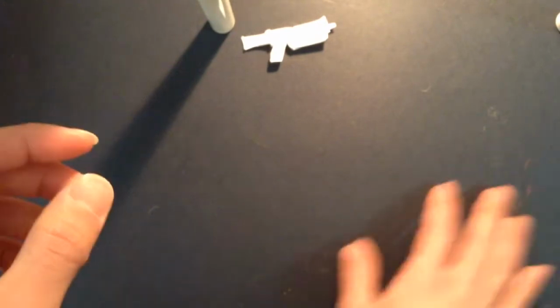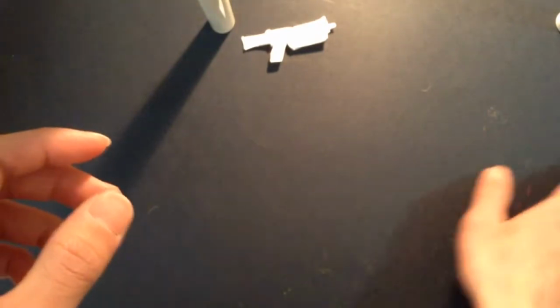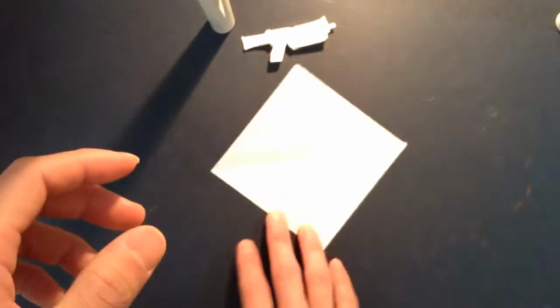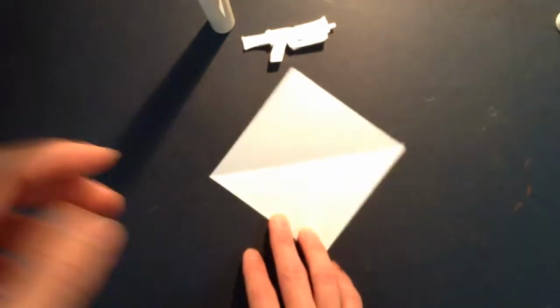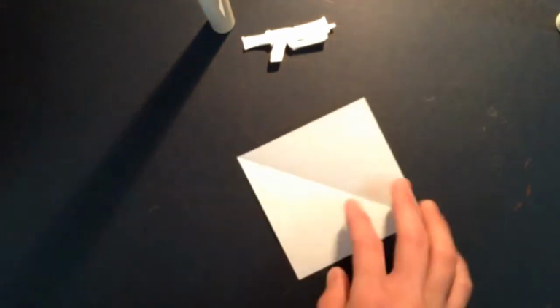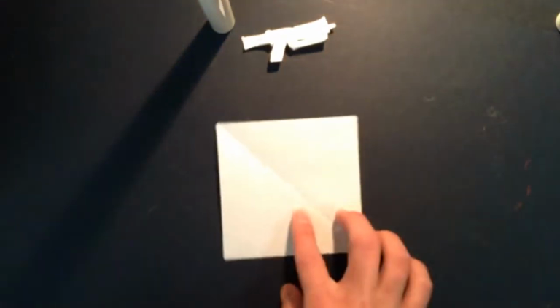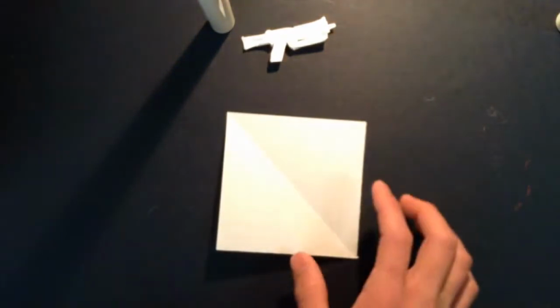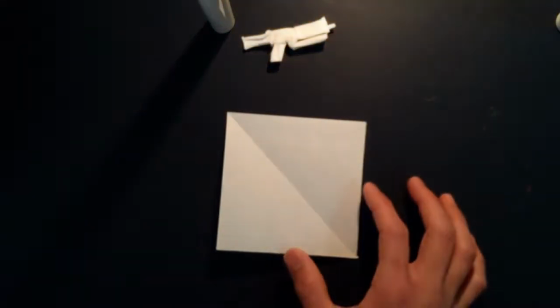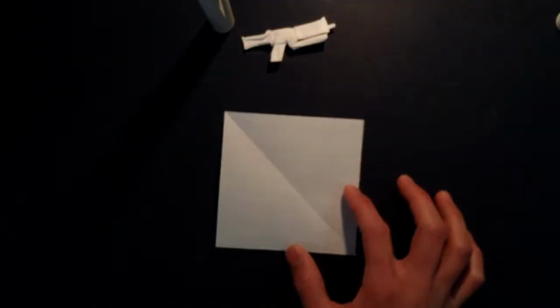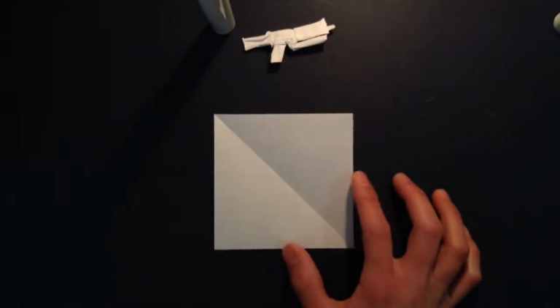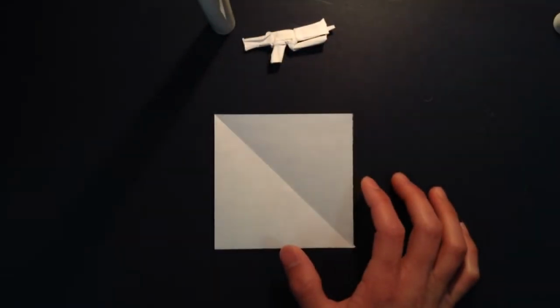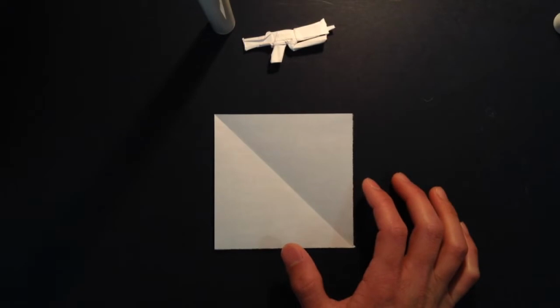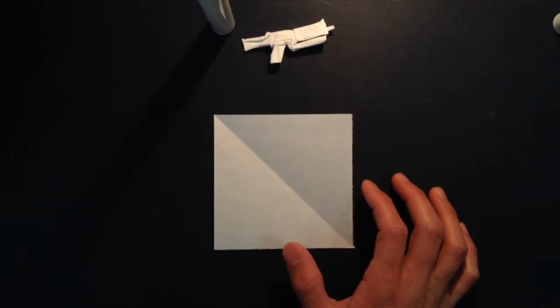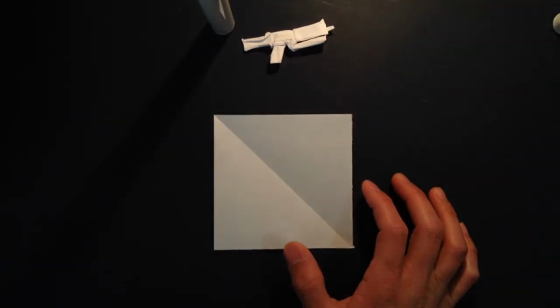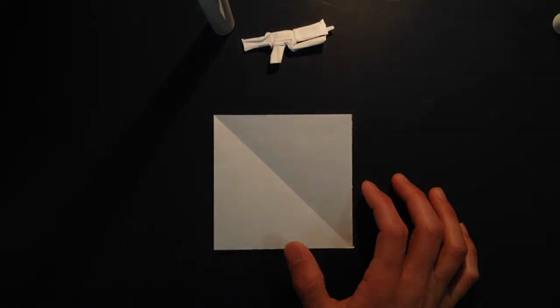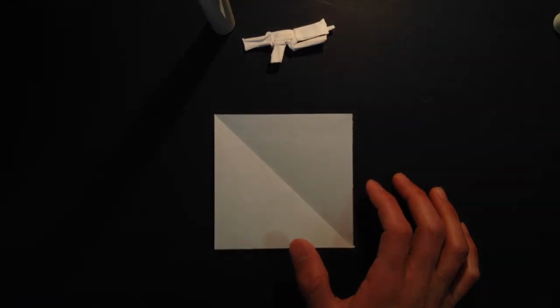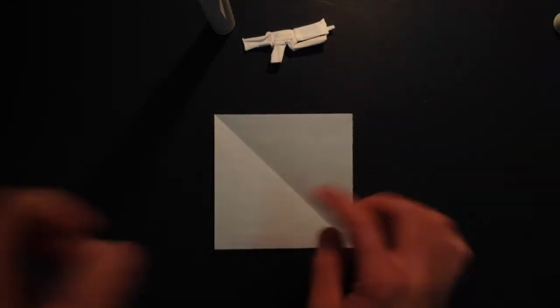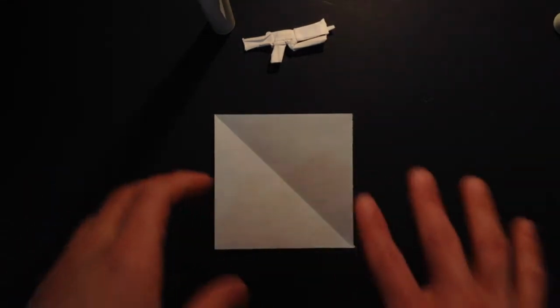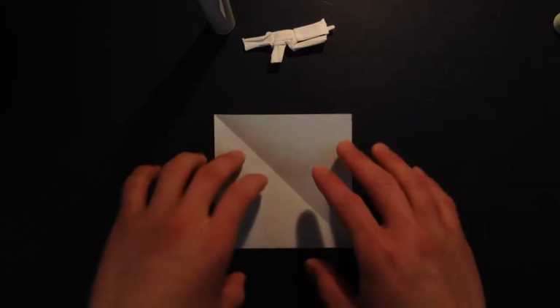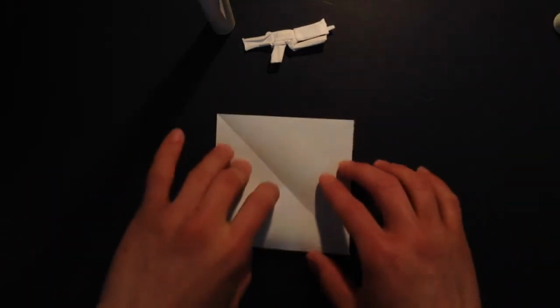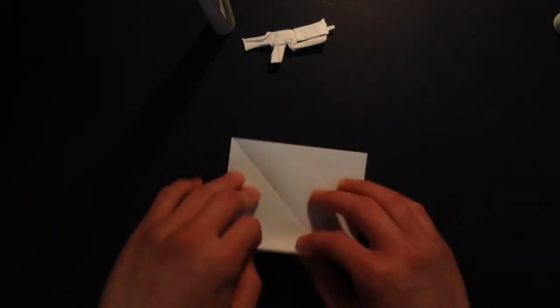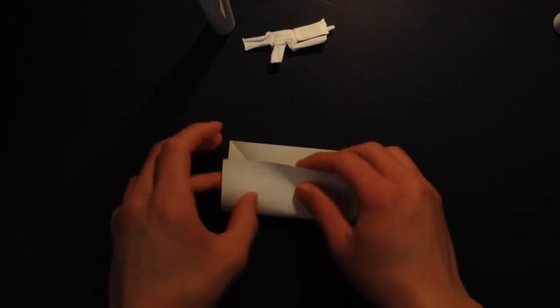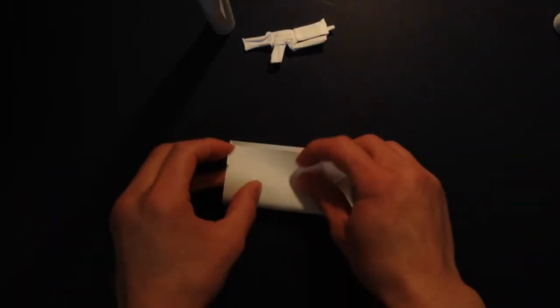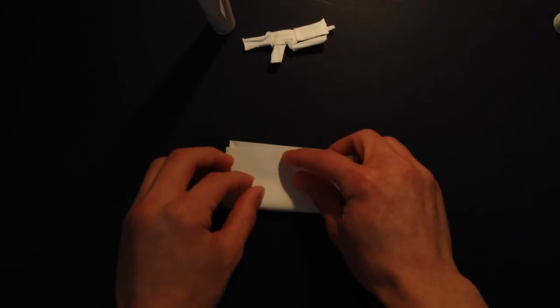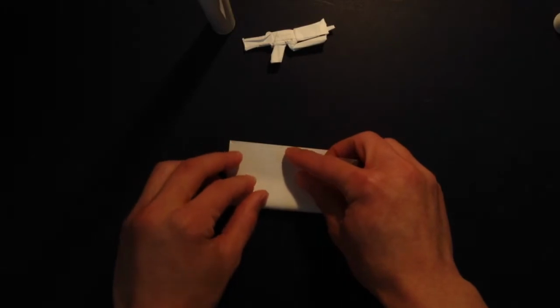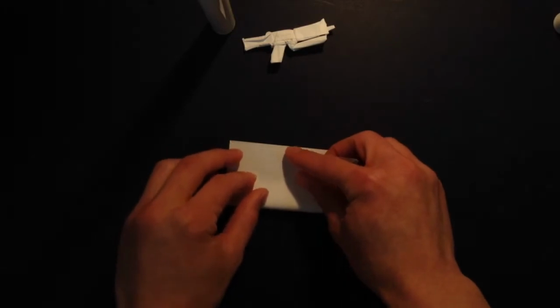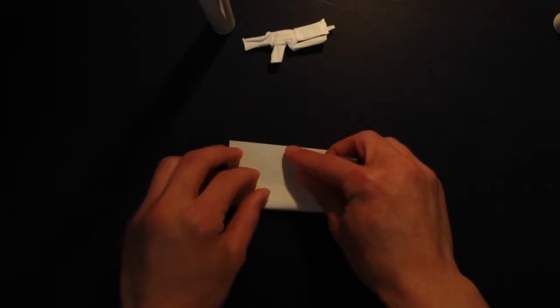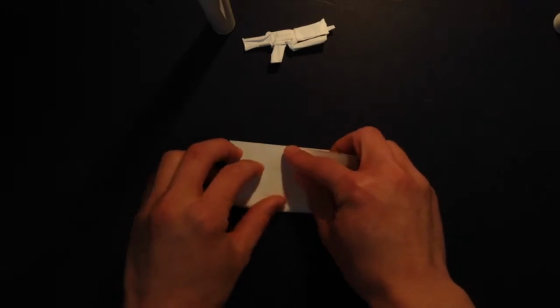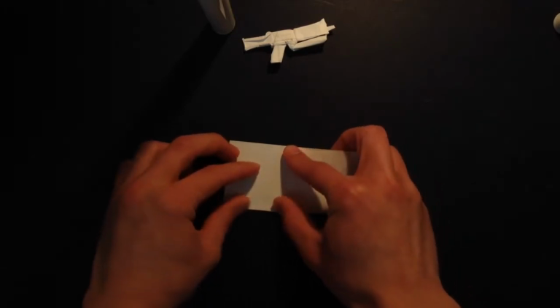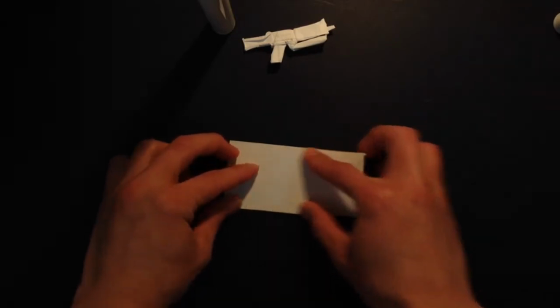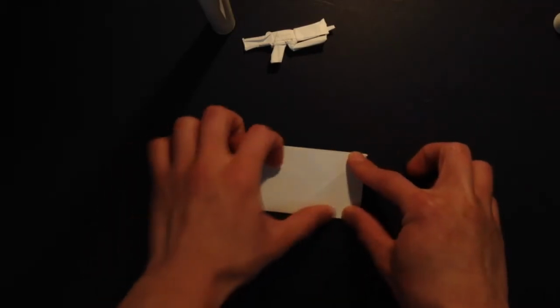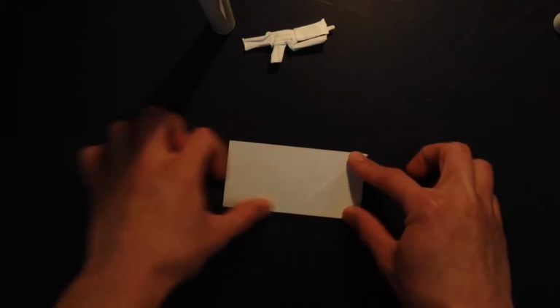So first you need a square sheet of paper, like so. And you want to make a bolt base — it's the bolt base, that pinwheel thing.